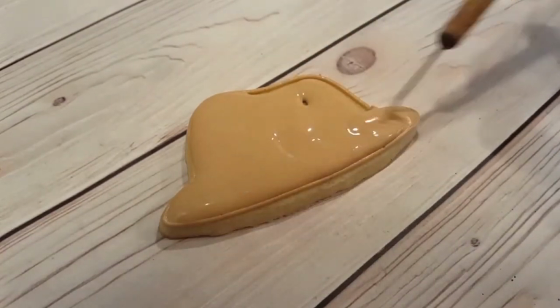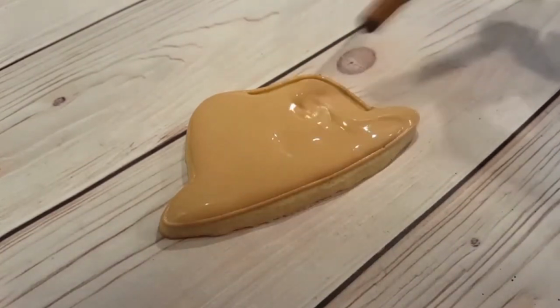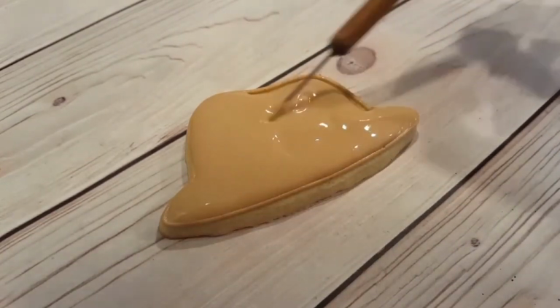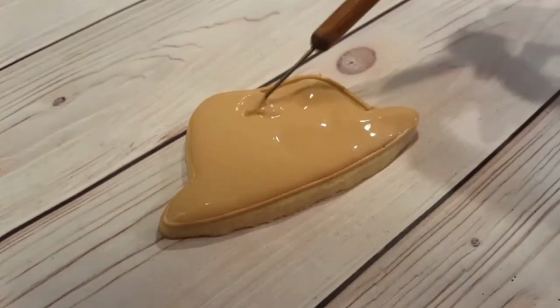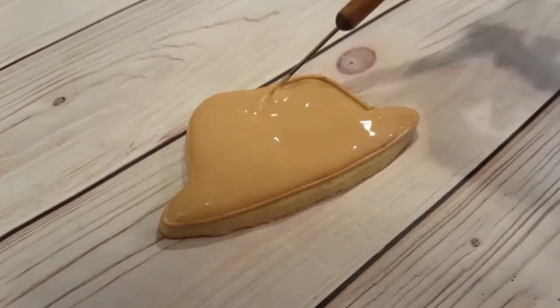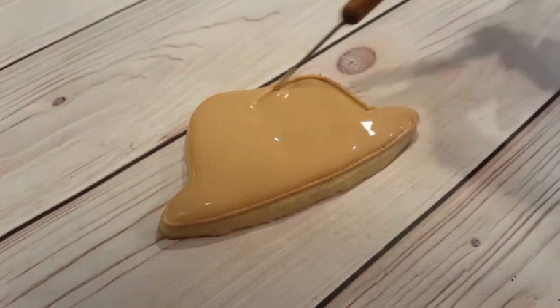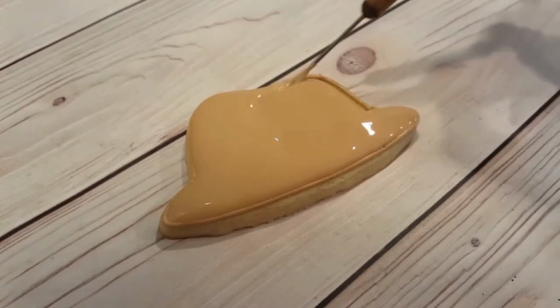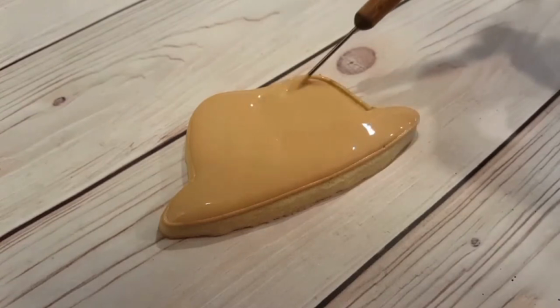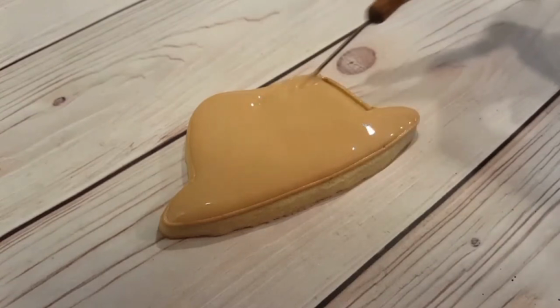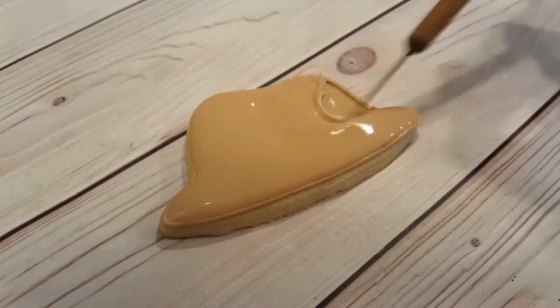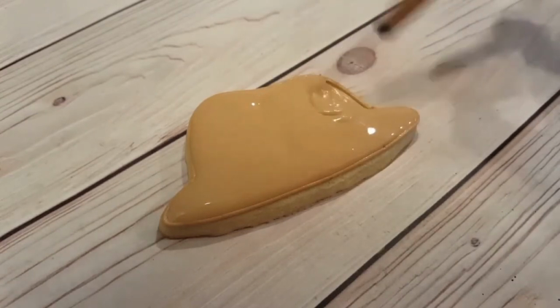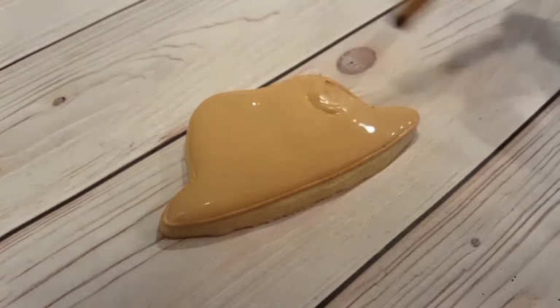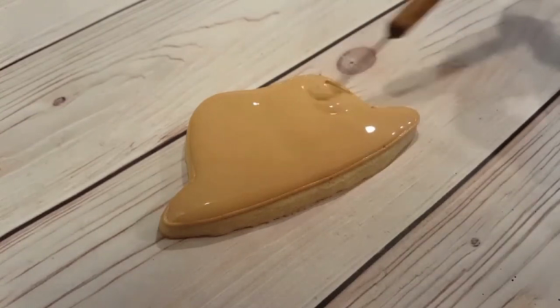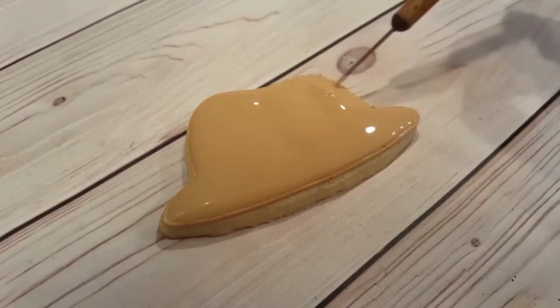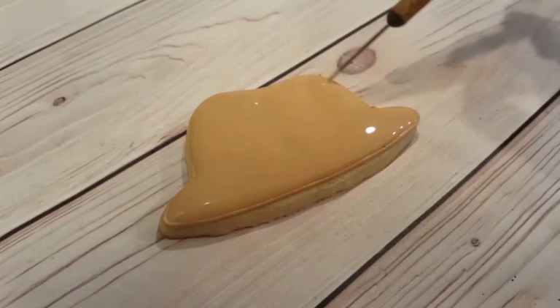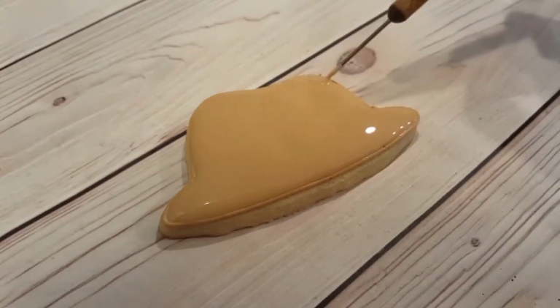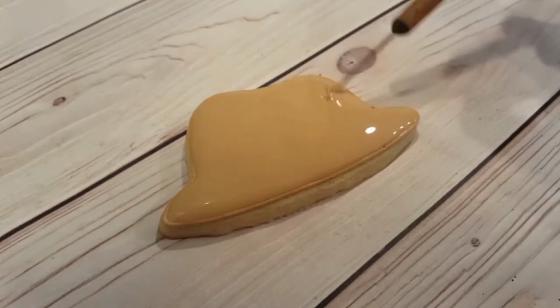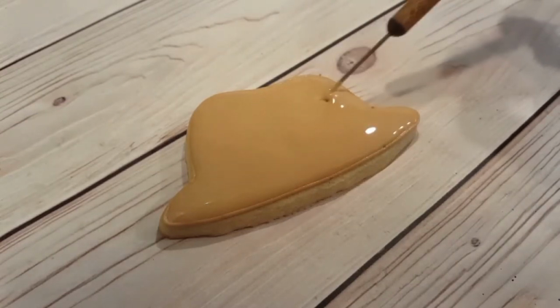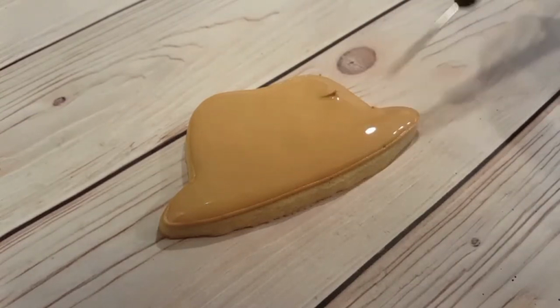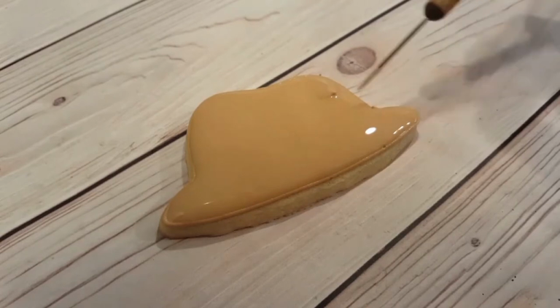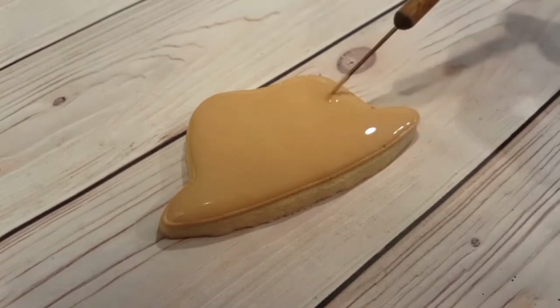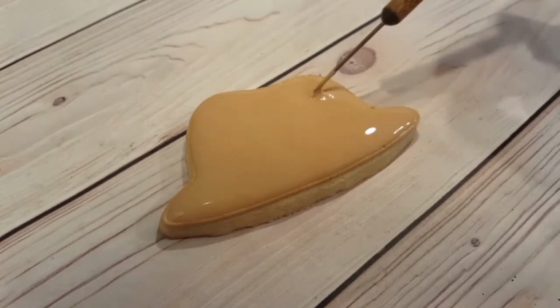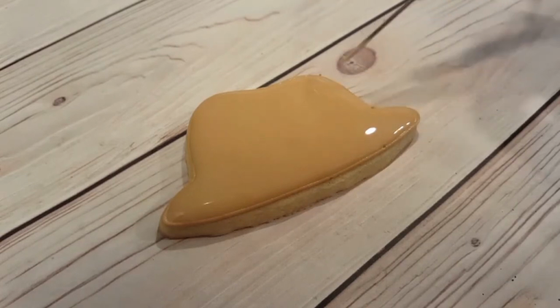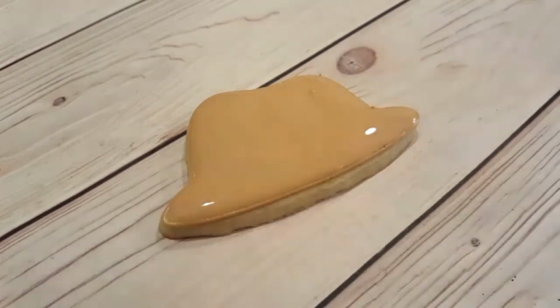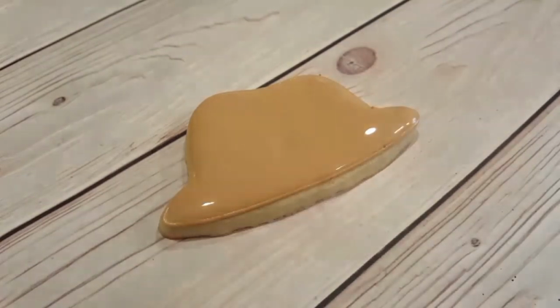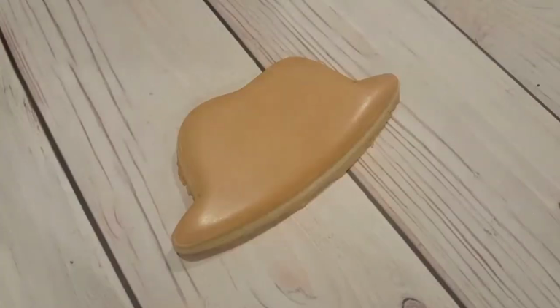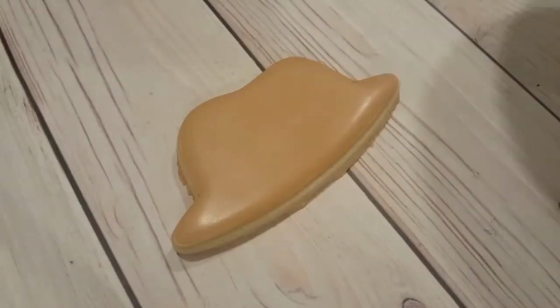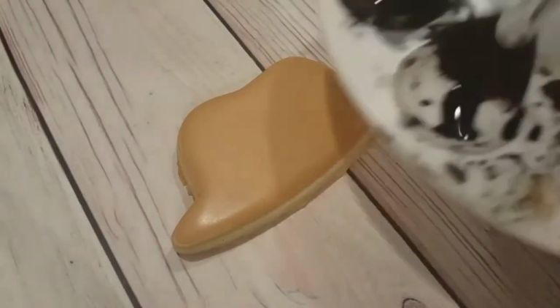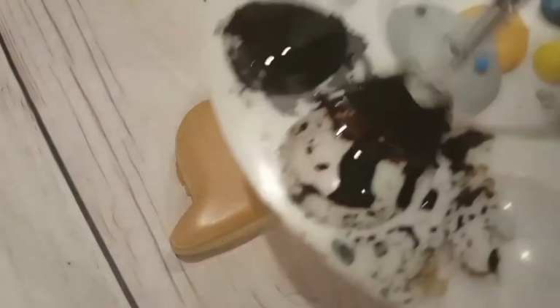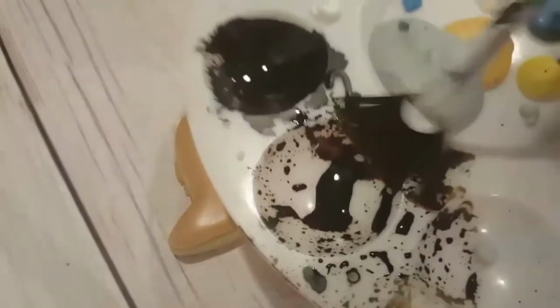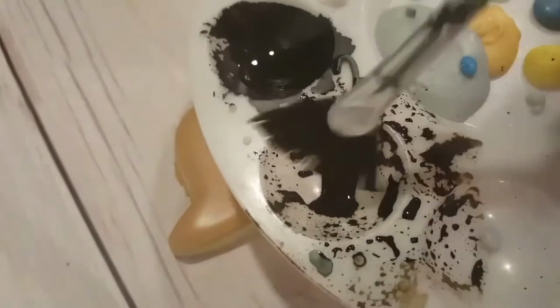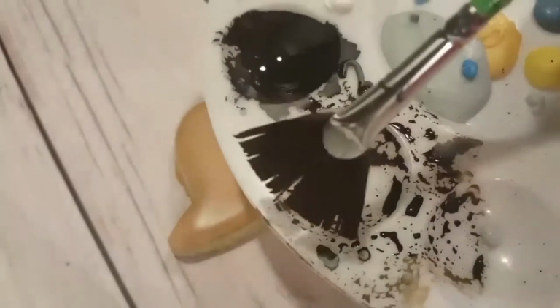Now I'm going to be doing a little bit of hand painting on this hat so I want it to be fully dry before I do that. I always let my backgrounds dry overnight, but you can just let it dry as long as it takes.